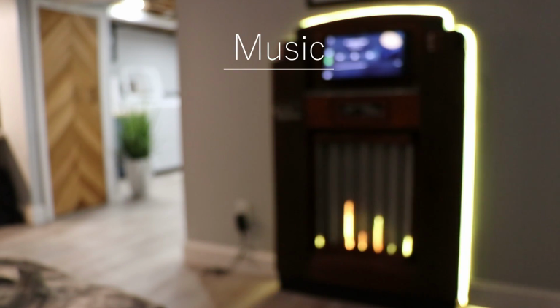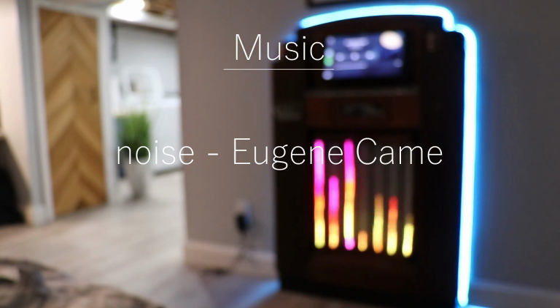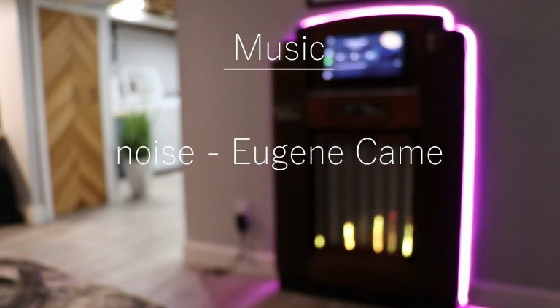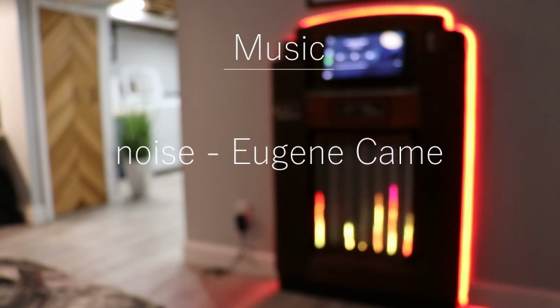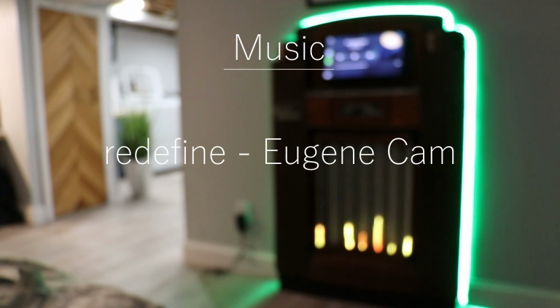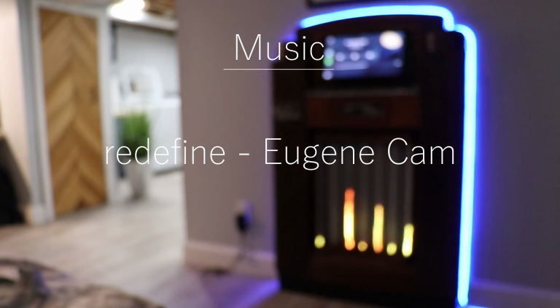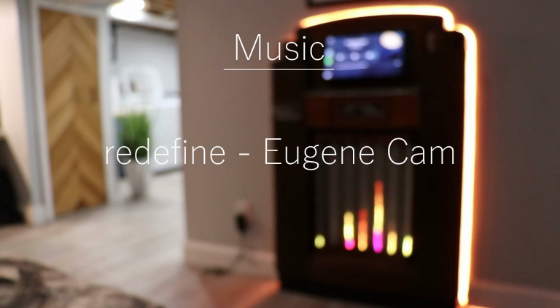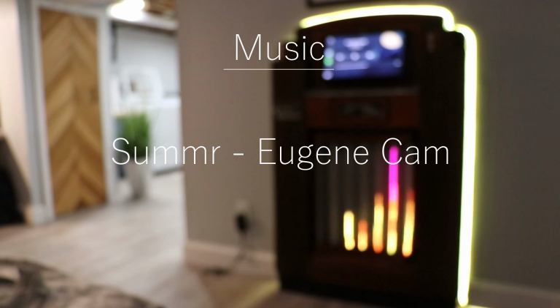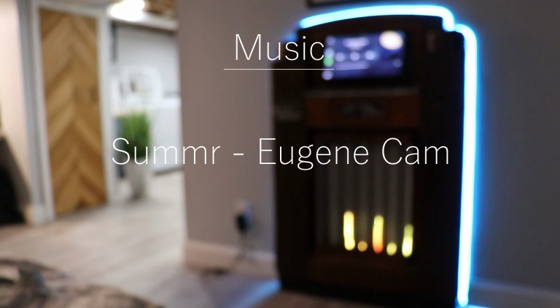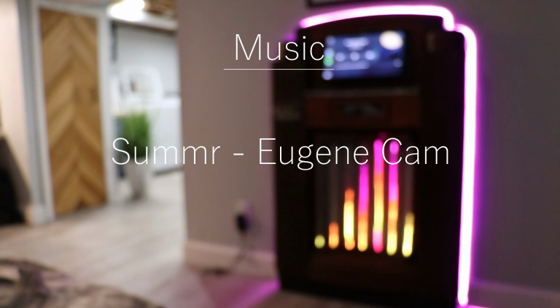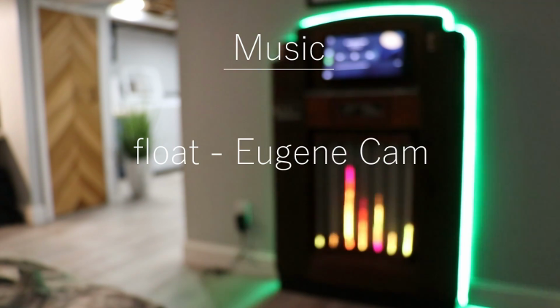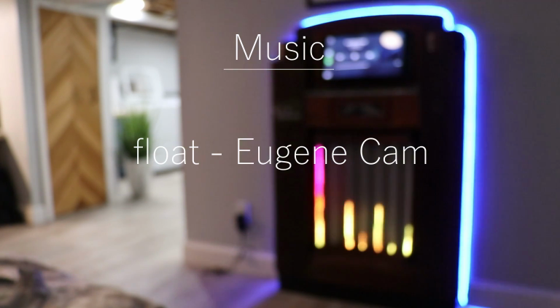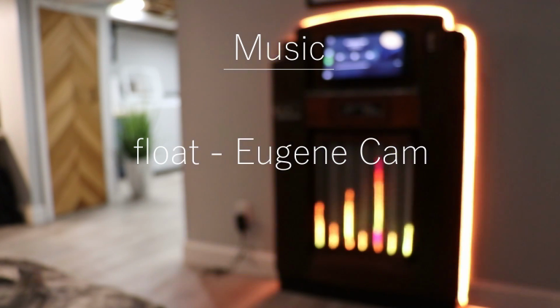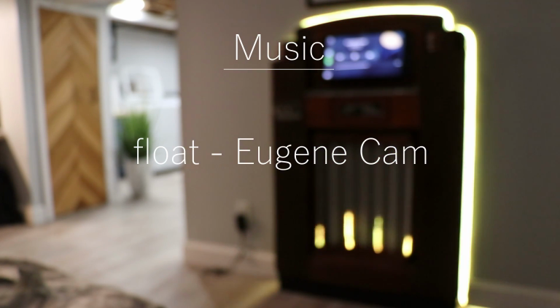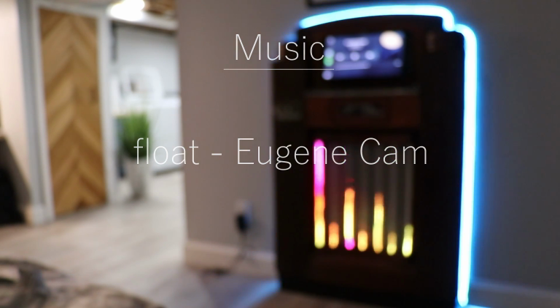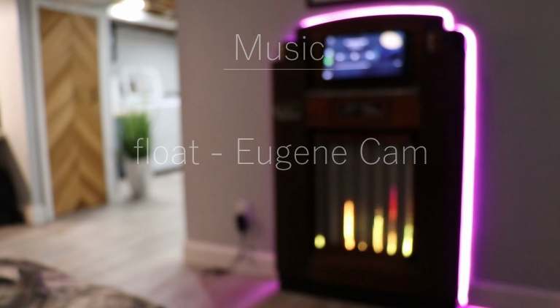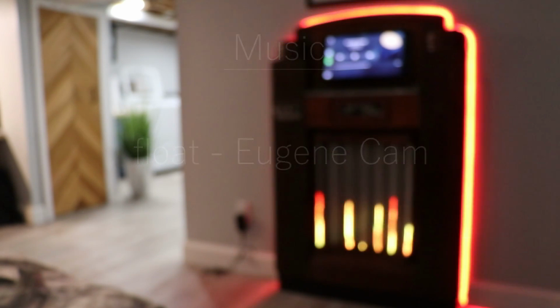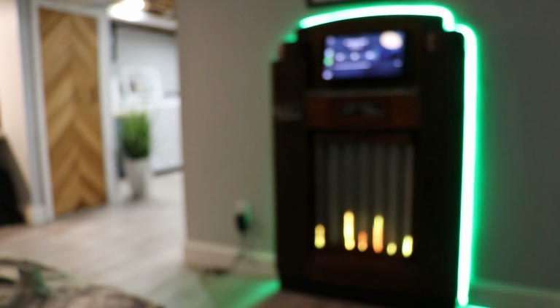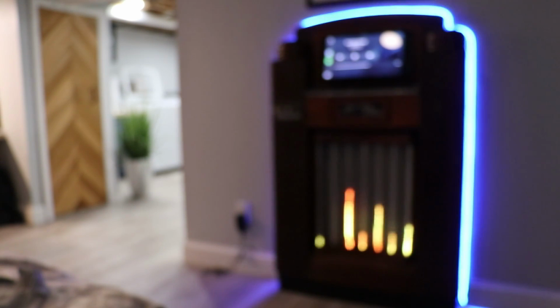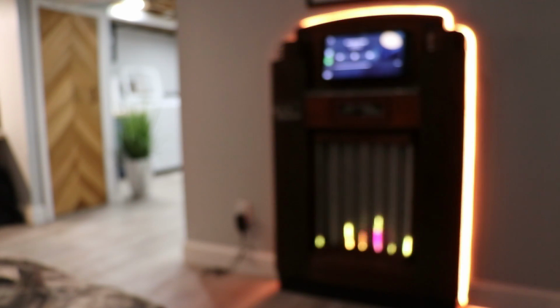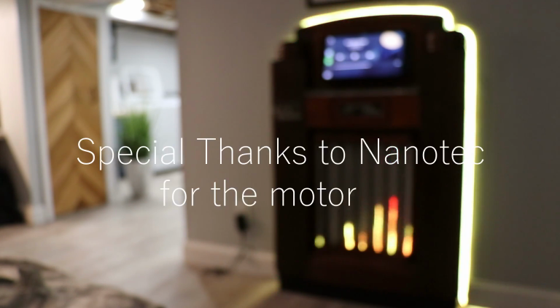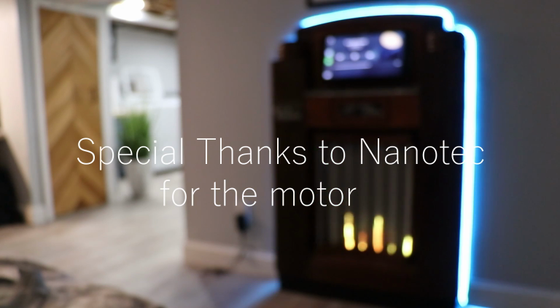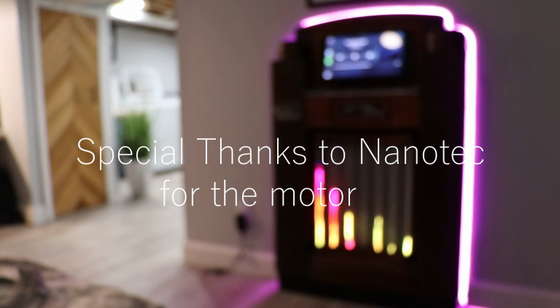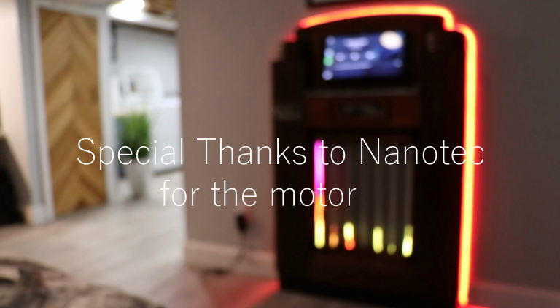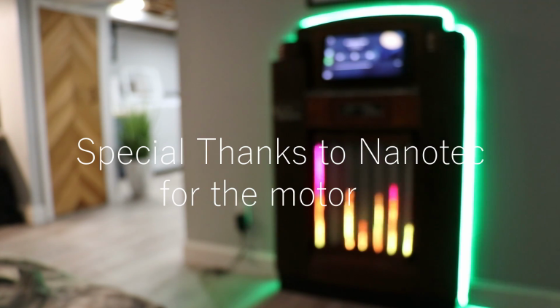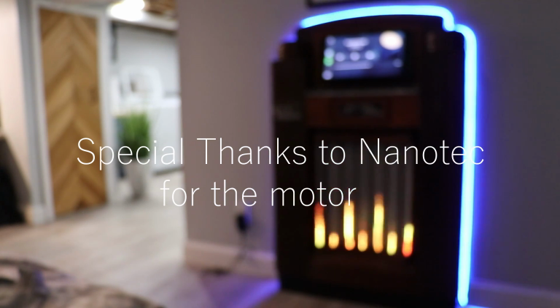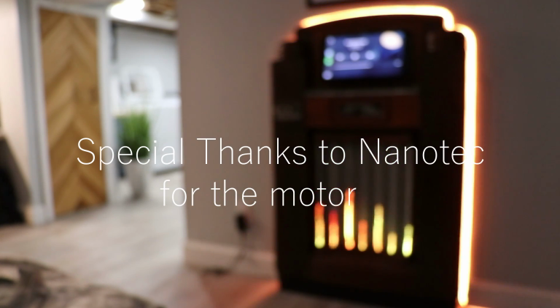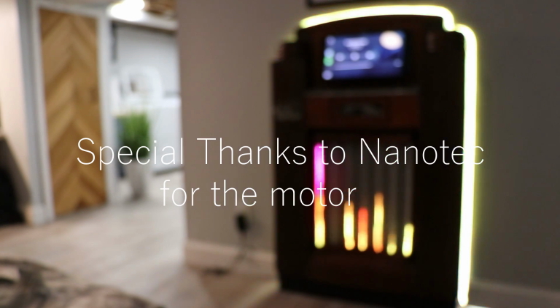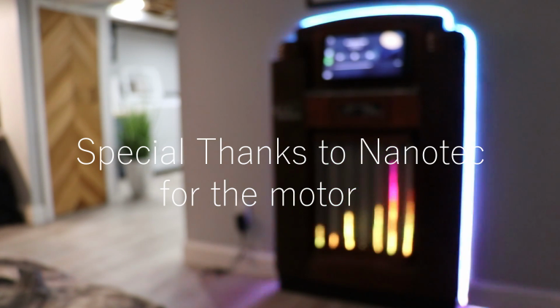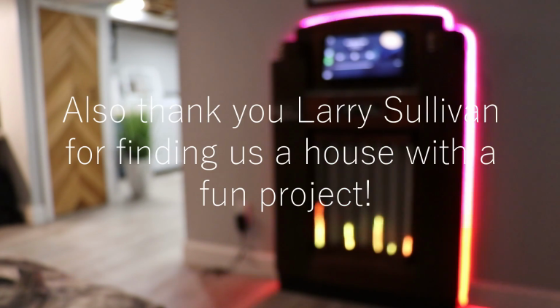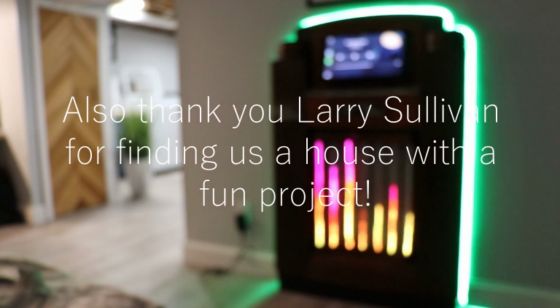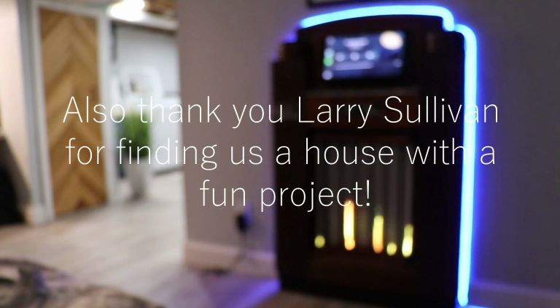So that's about it — let me know what you thought in the comments, and if you enjoyed this project please share this video so it'll be recommended to others on YouTube. All links to parts used and instructions will also be linked in the description below. Peace.